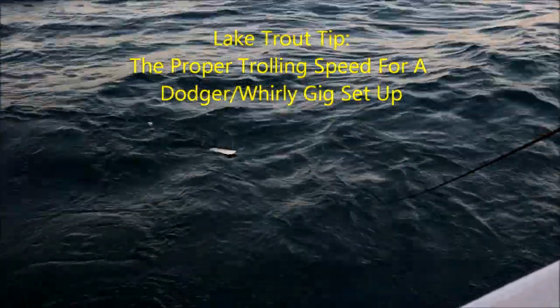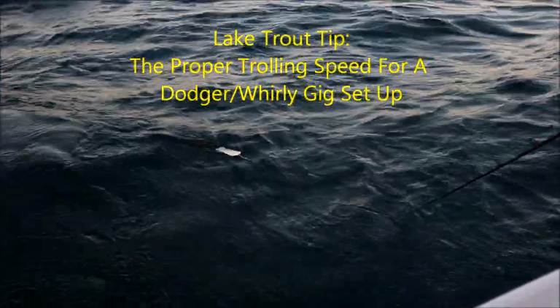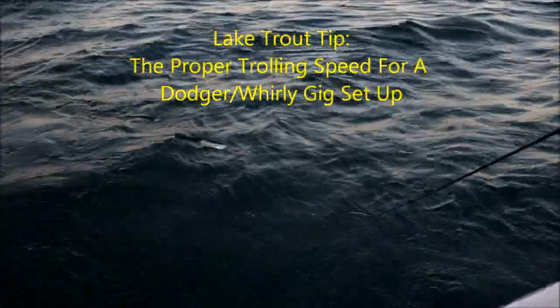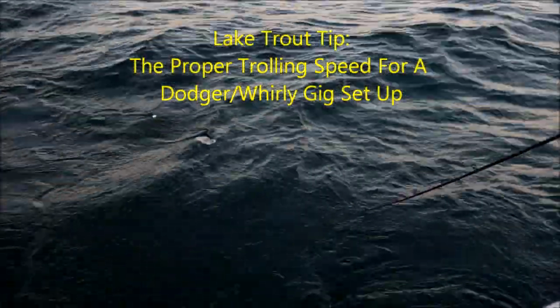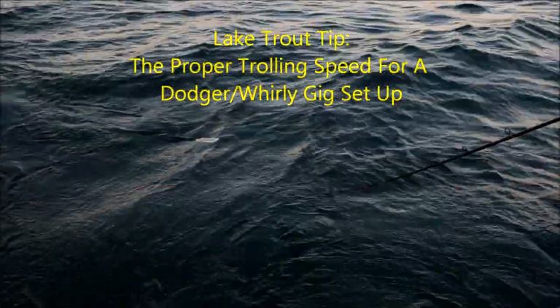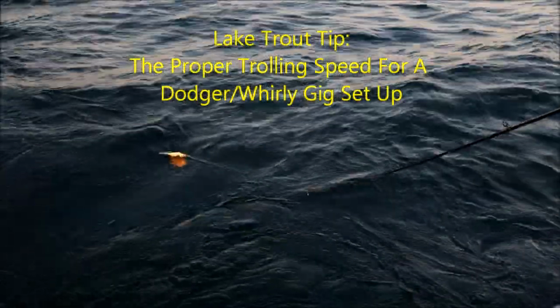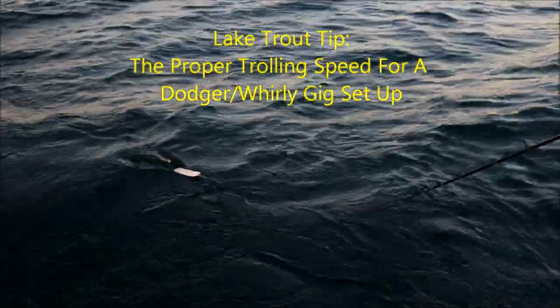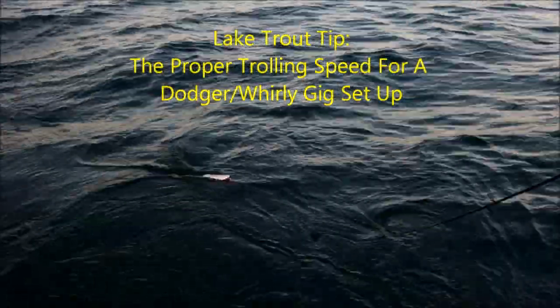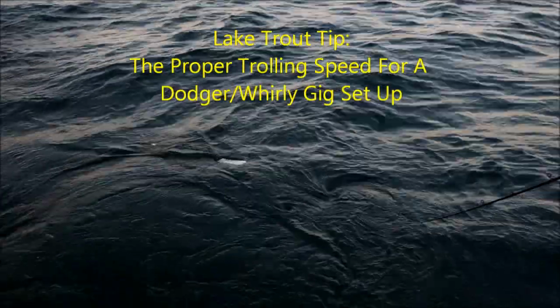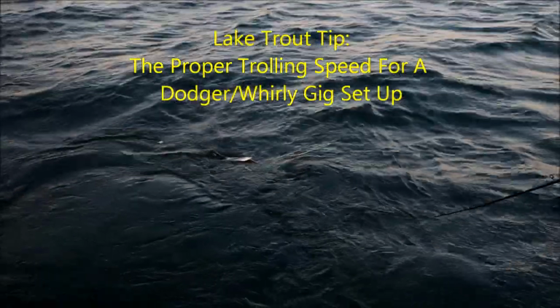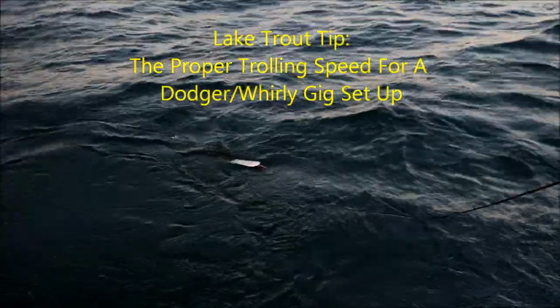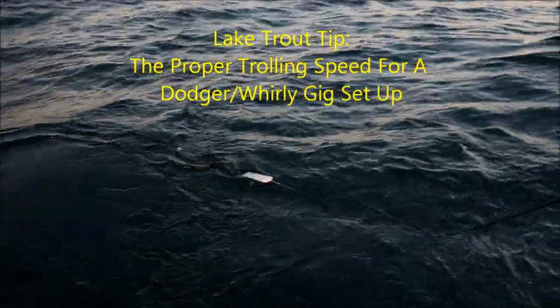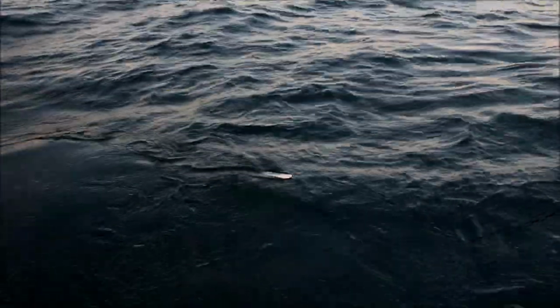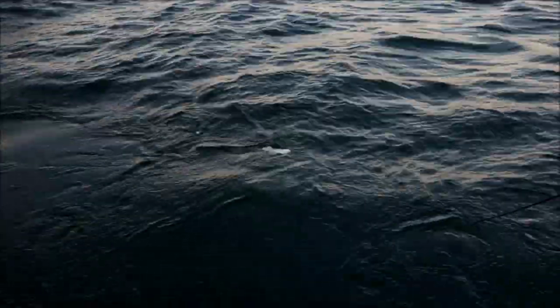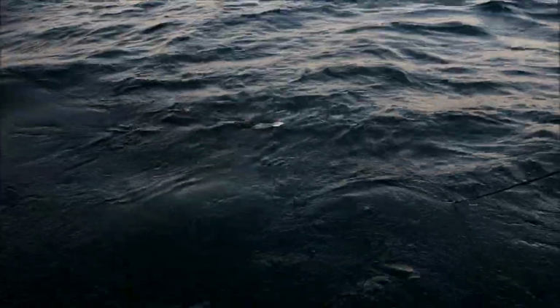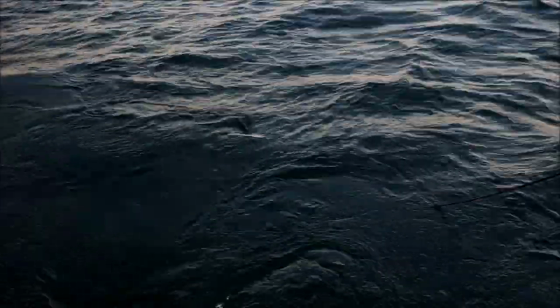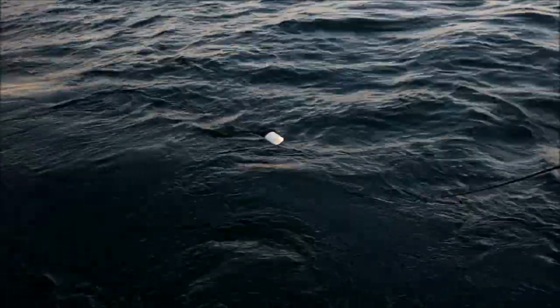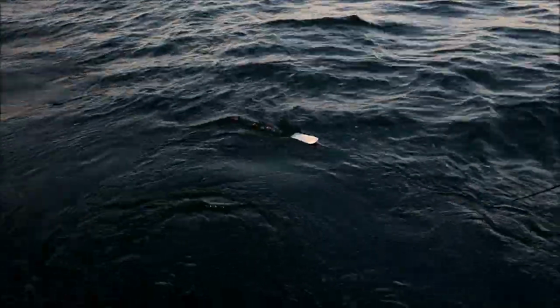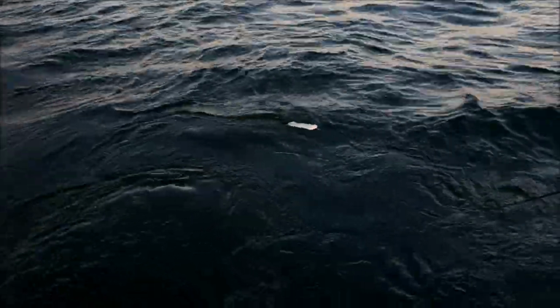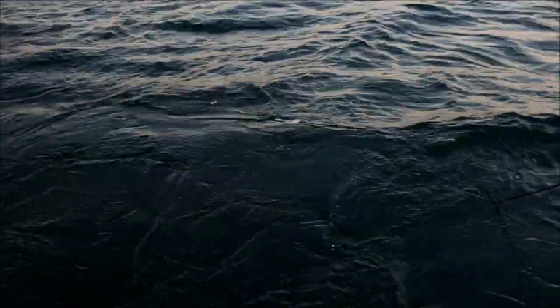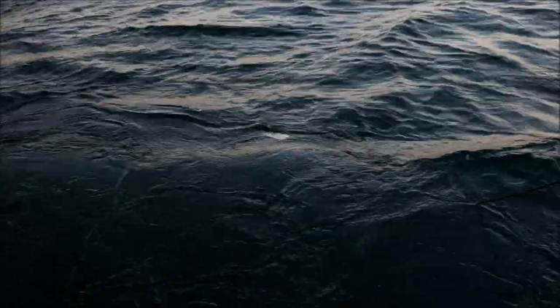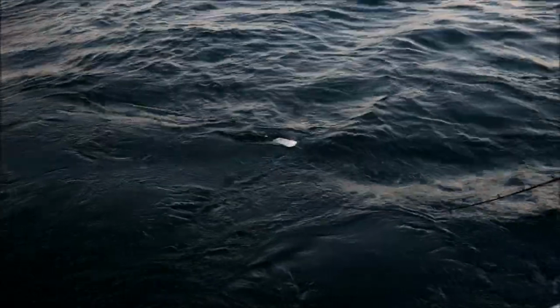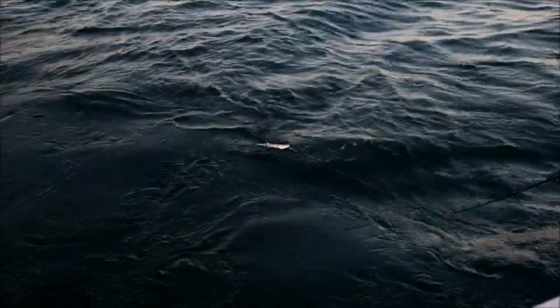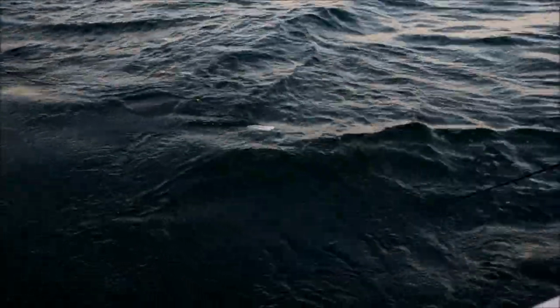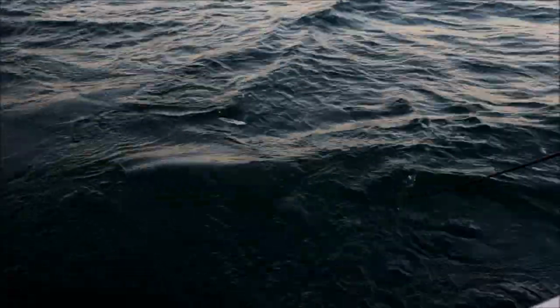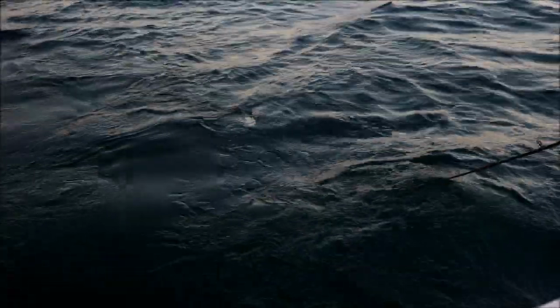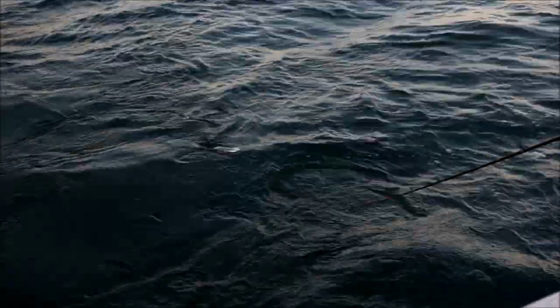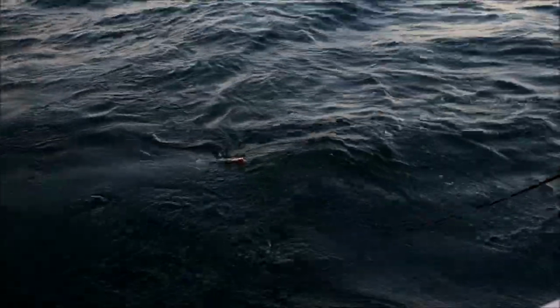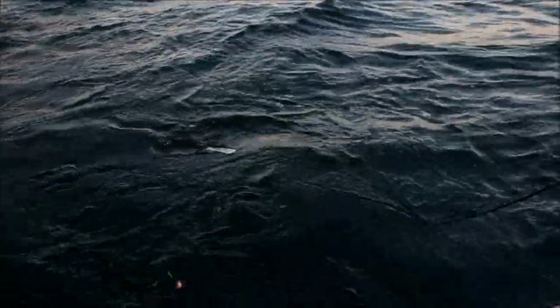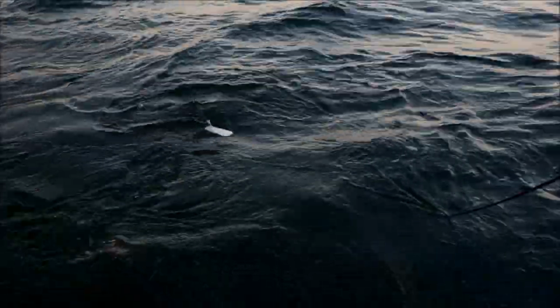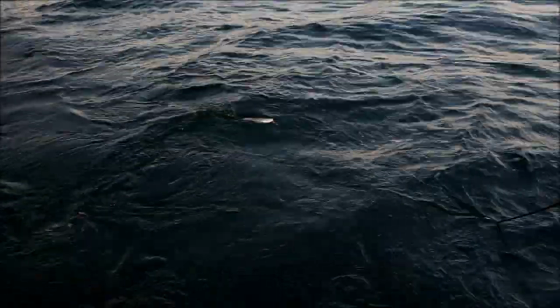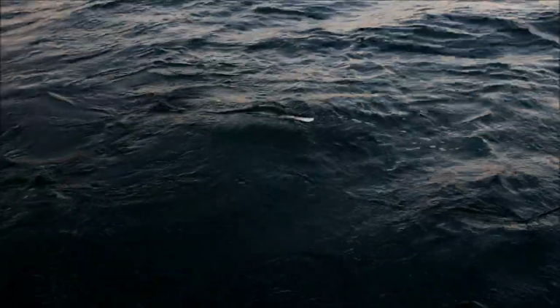We're going to talk about trolling speed and what action you want with these dodgers and whirligigs. This is a Dreamweaver whirligig with about an 18 inch leader. I've got an 8 inch silverware dodger — it's white, crushed glow.